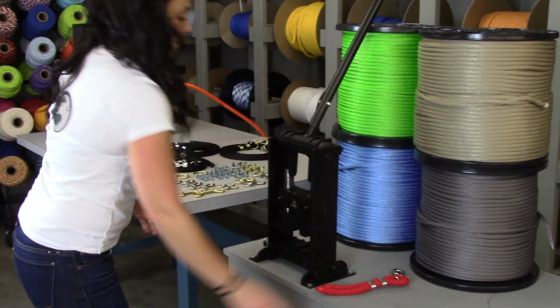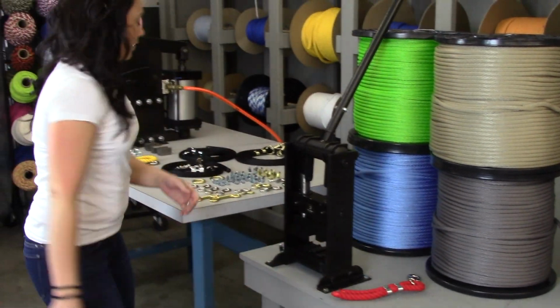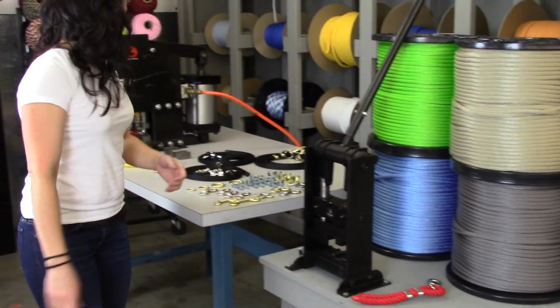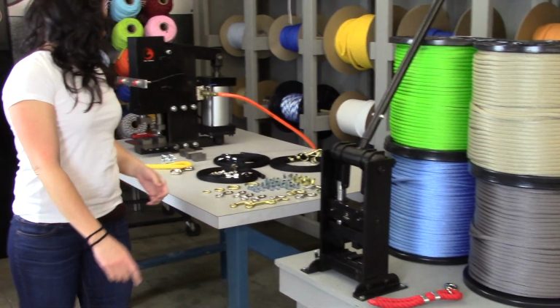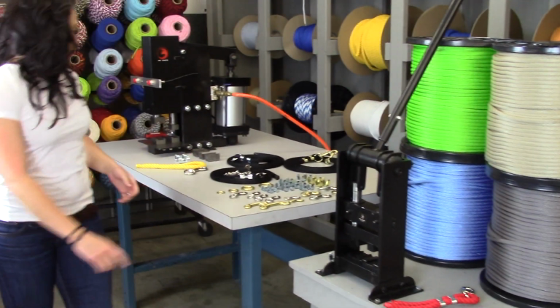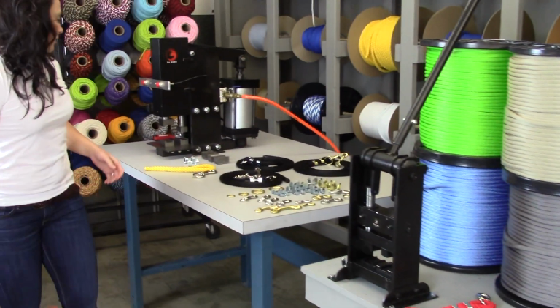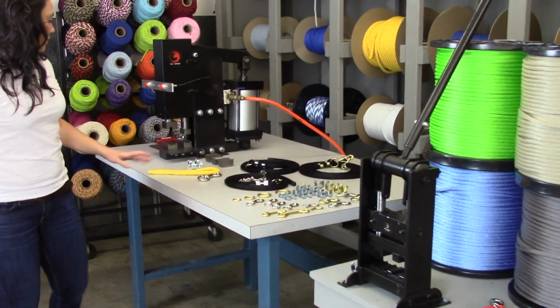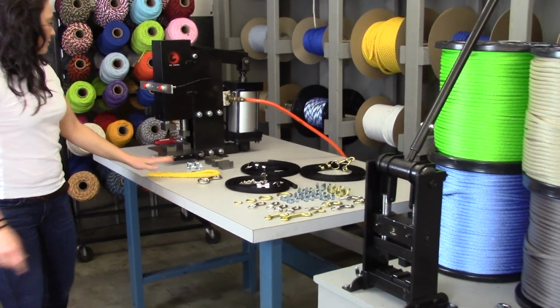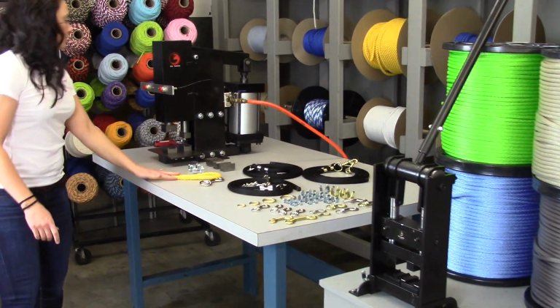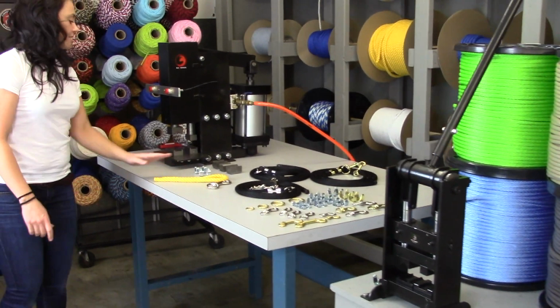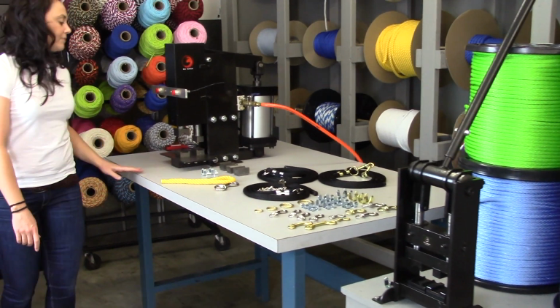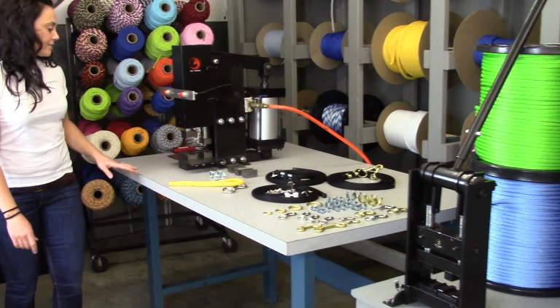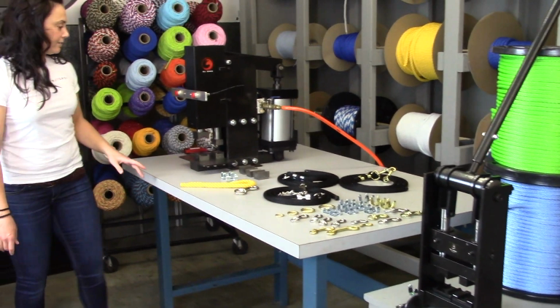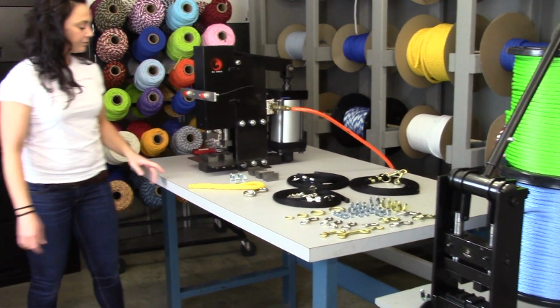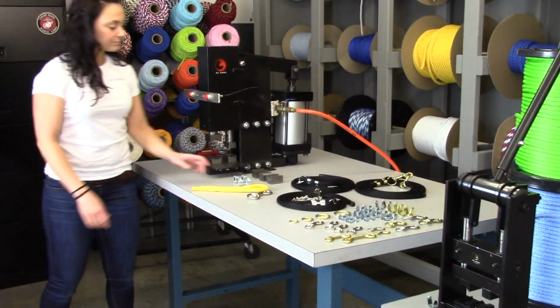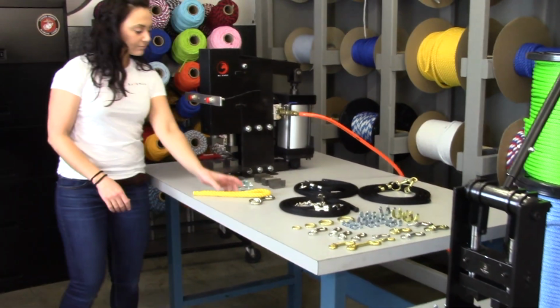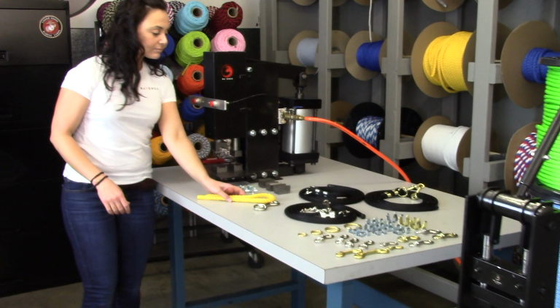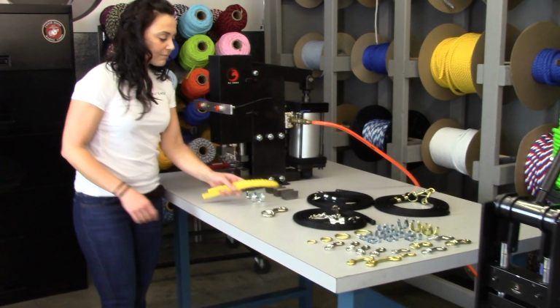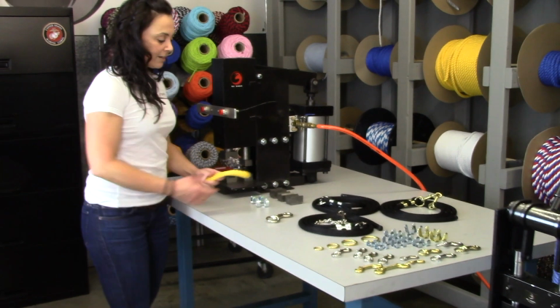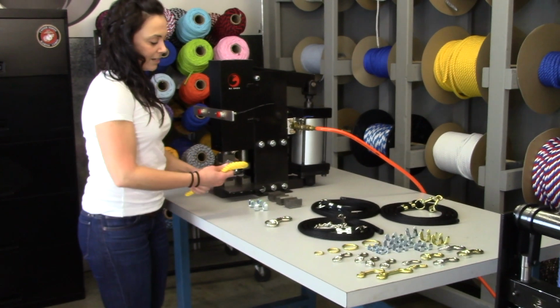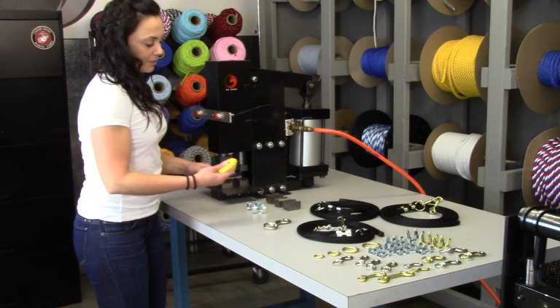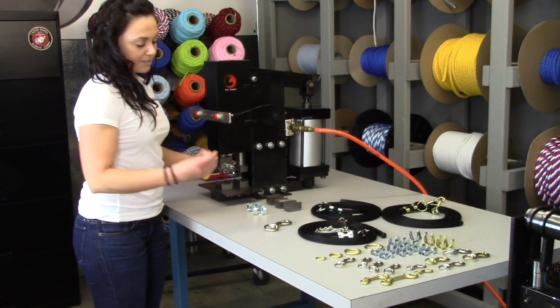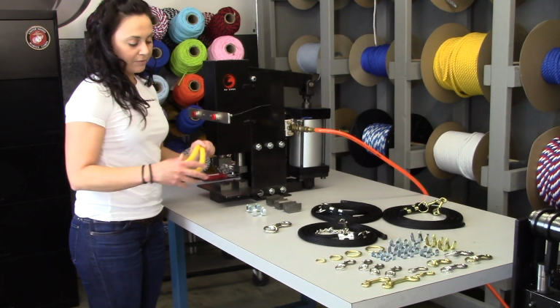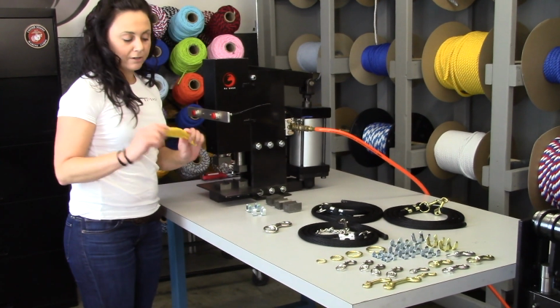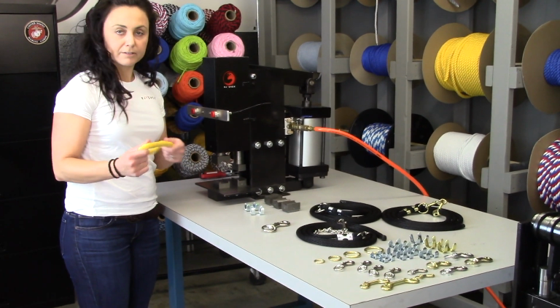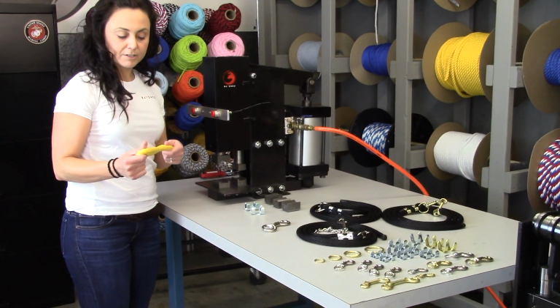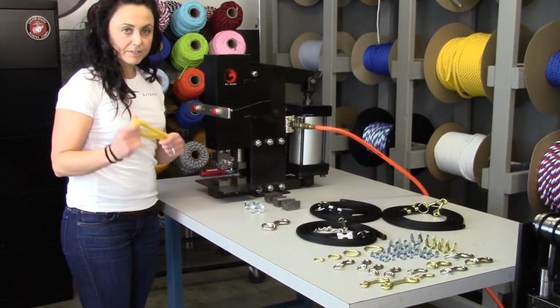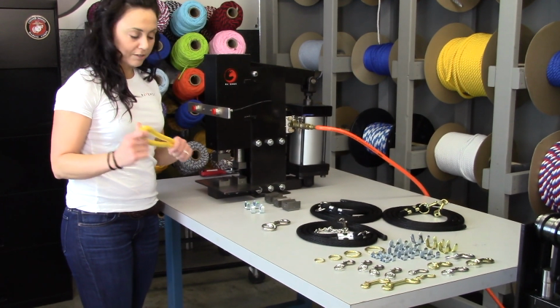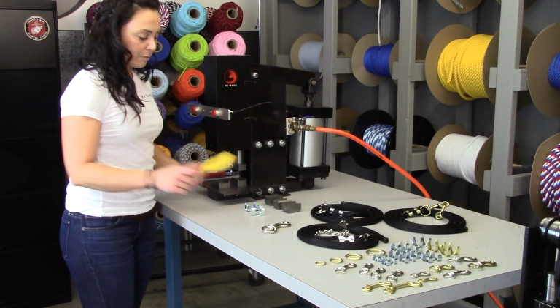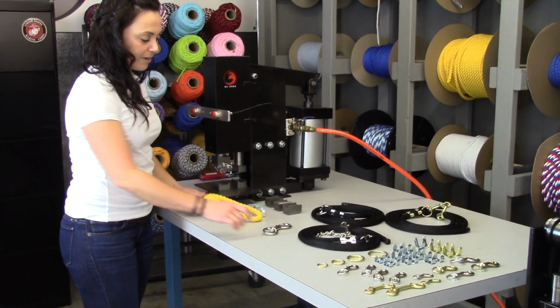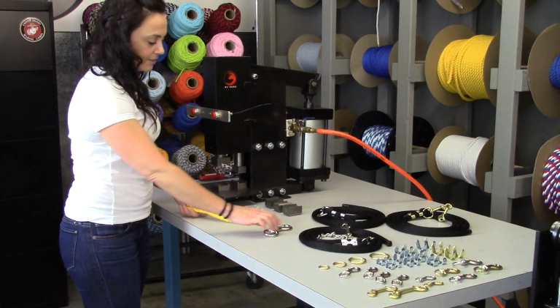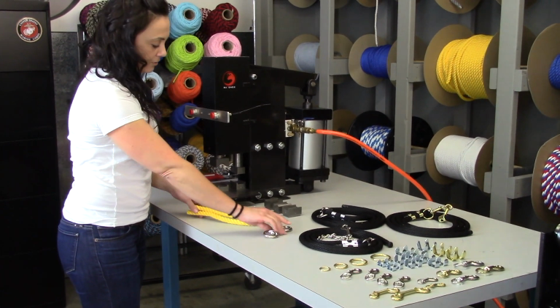Our second model, the air compressor model, is even easier. I'm going to use some of our twisted cotton rope, 5/8 inch.